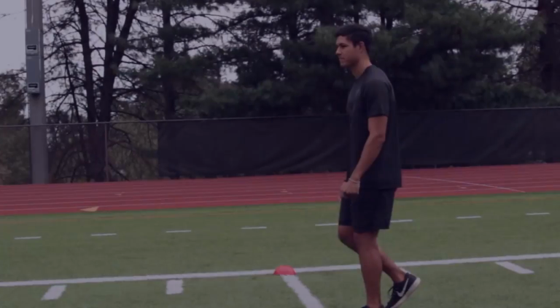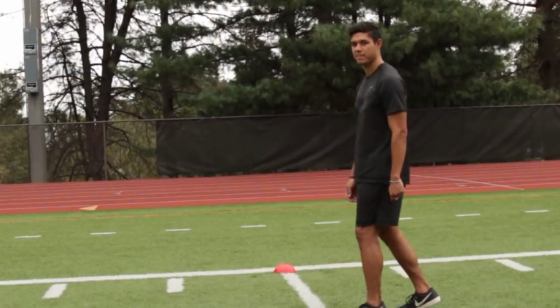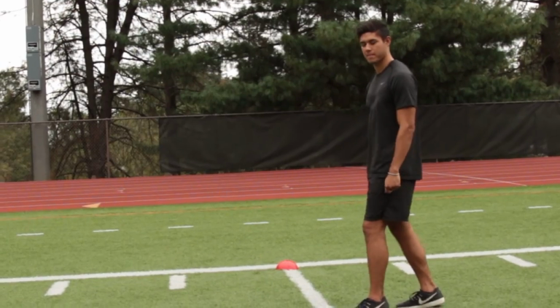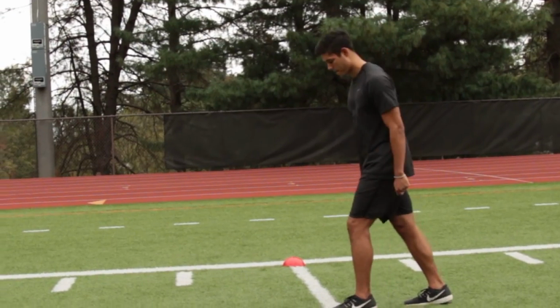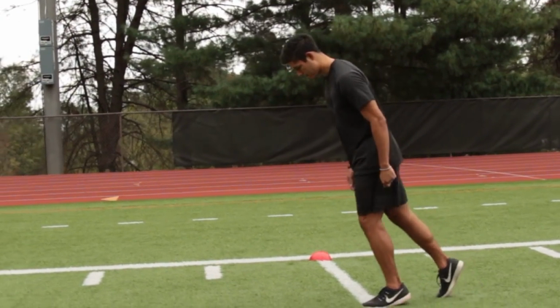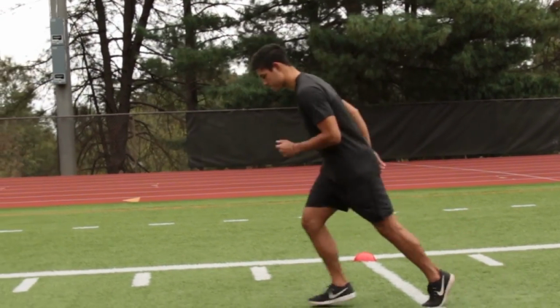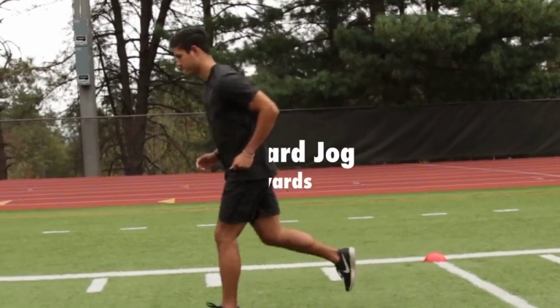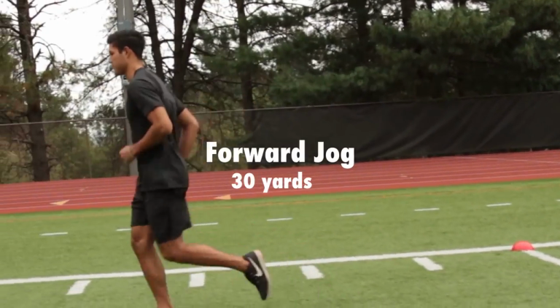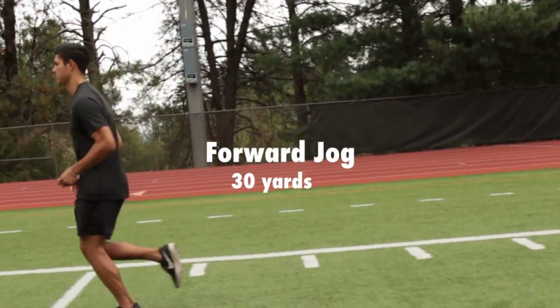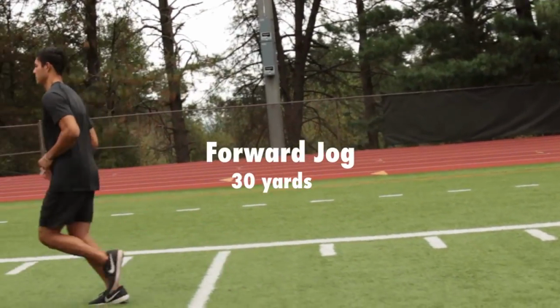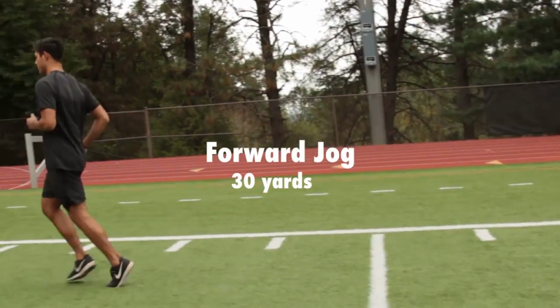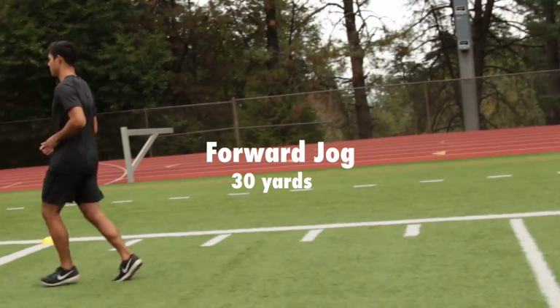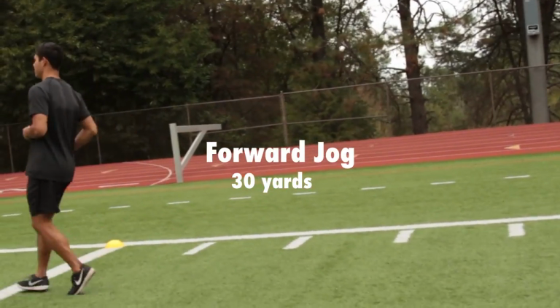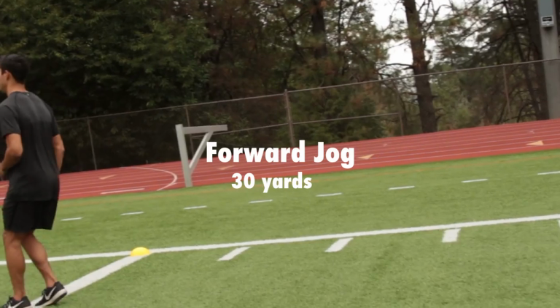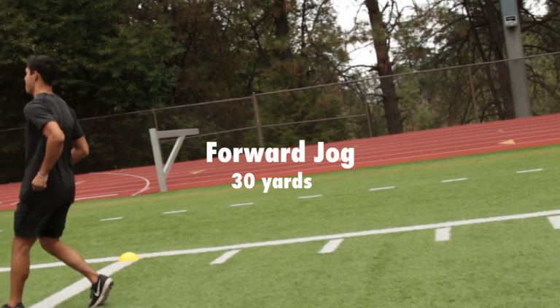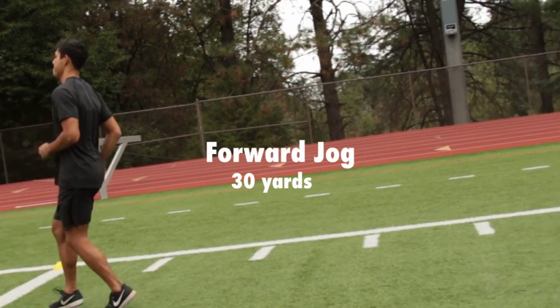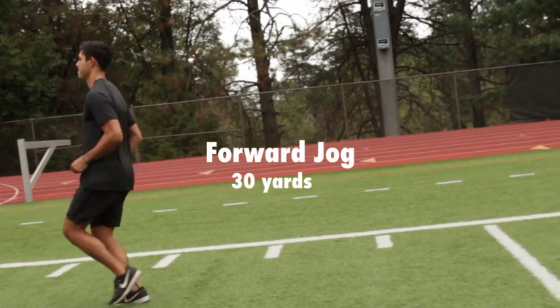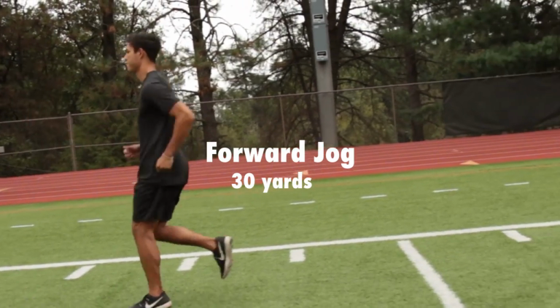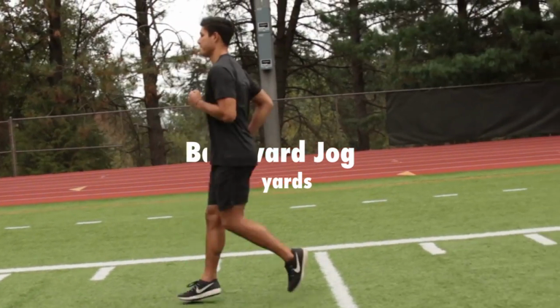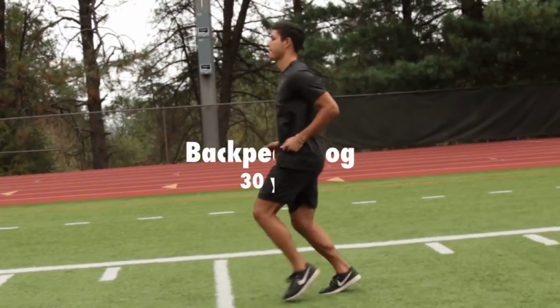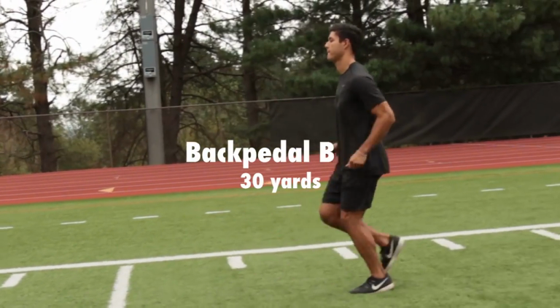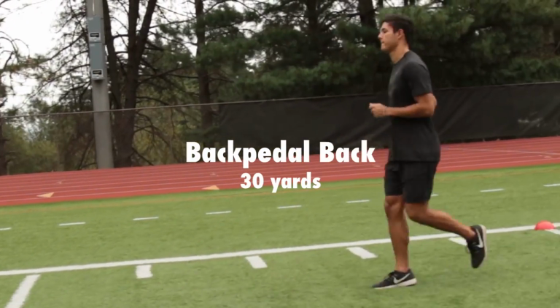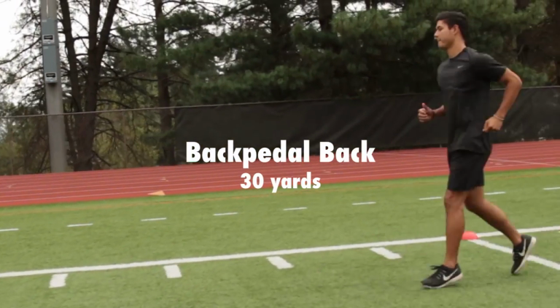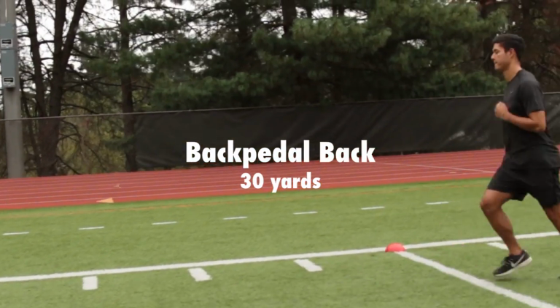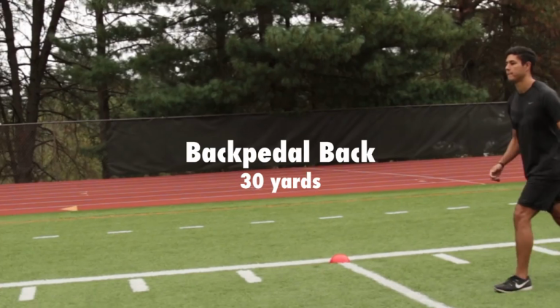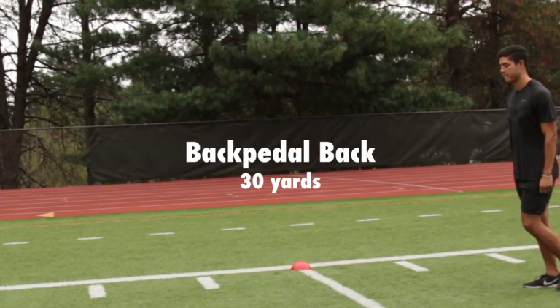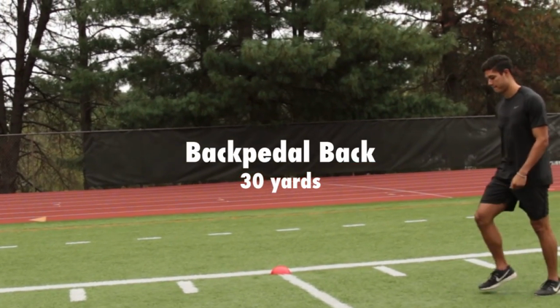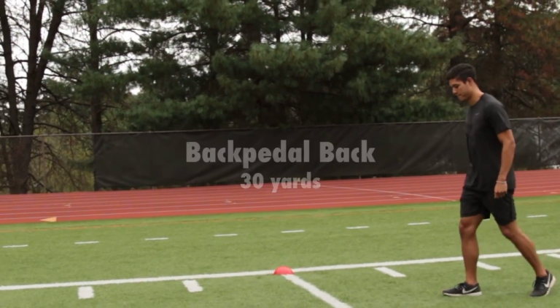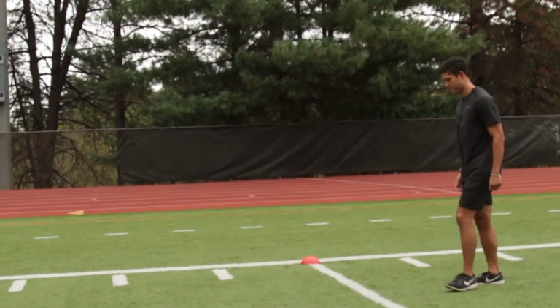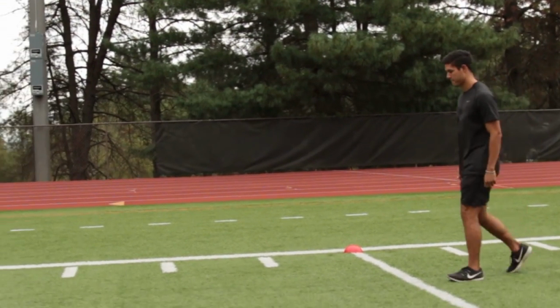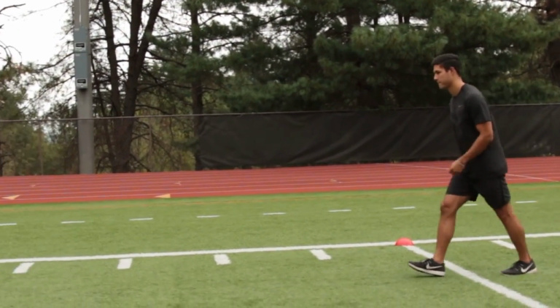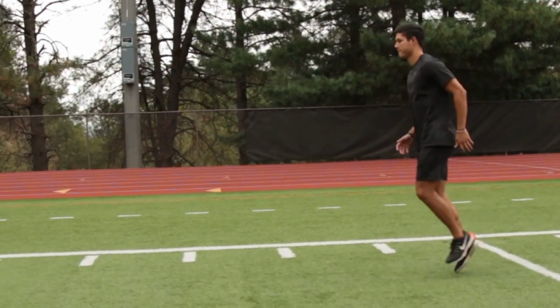First, forward jog down and back pedal back — so forward jog down, back pedal back. Then forward skip, backwards skip, forward skip, backwards skip.